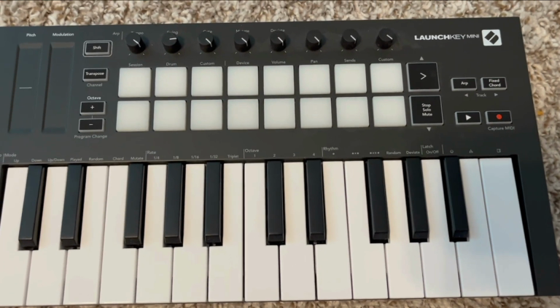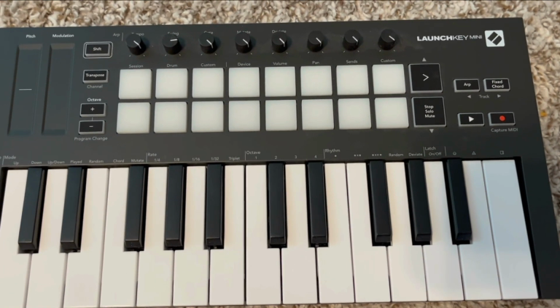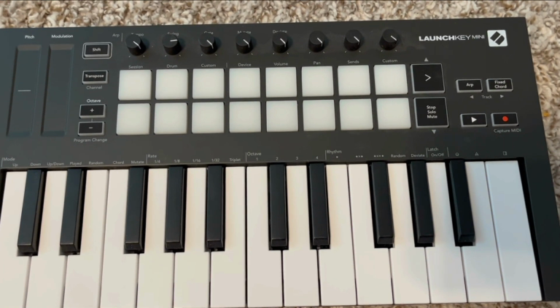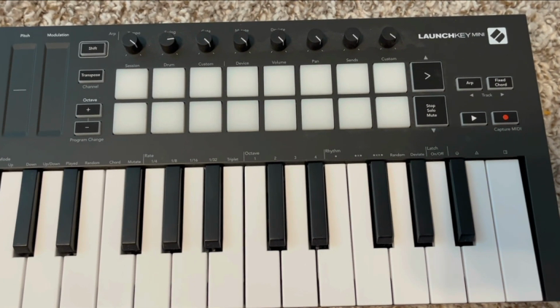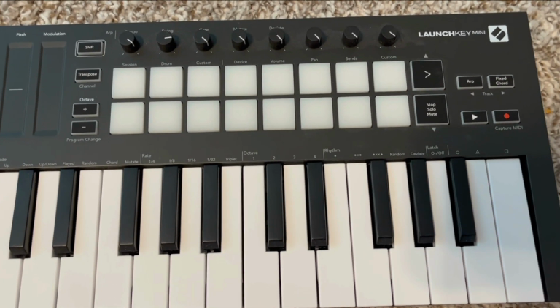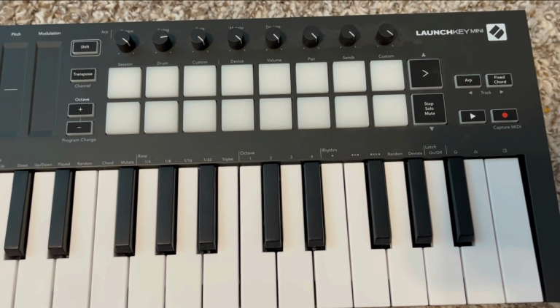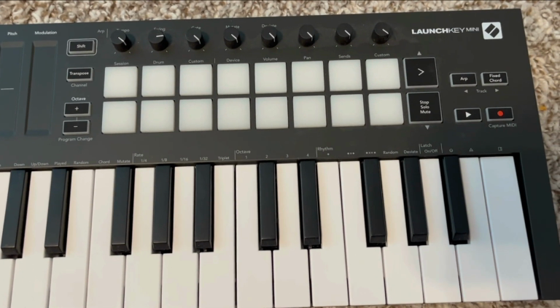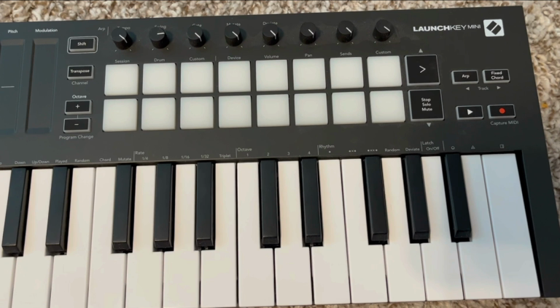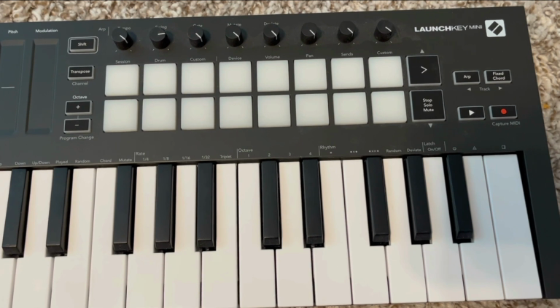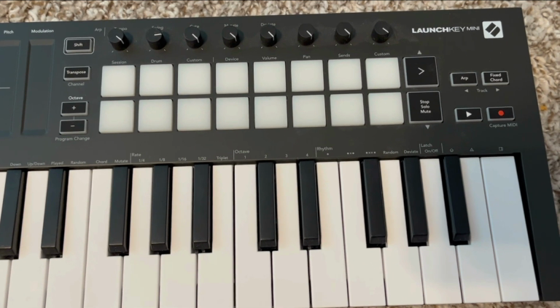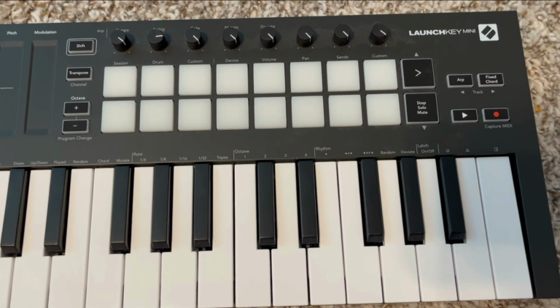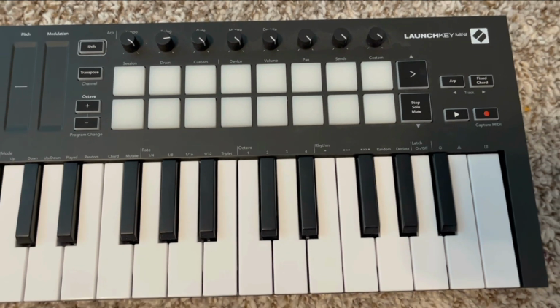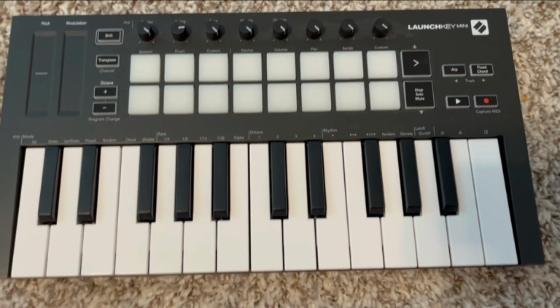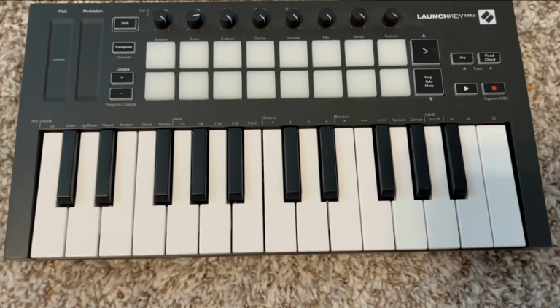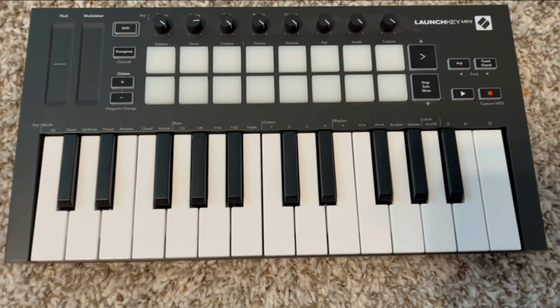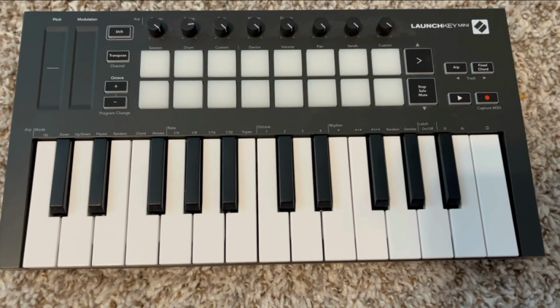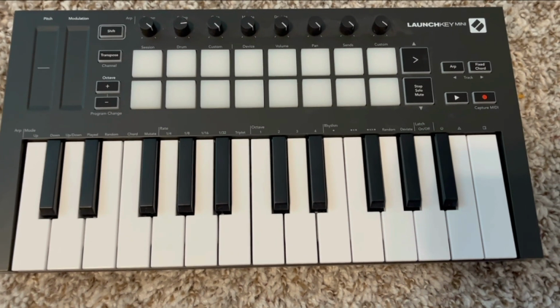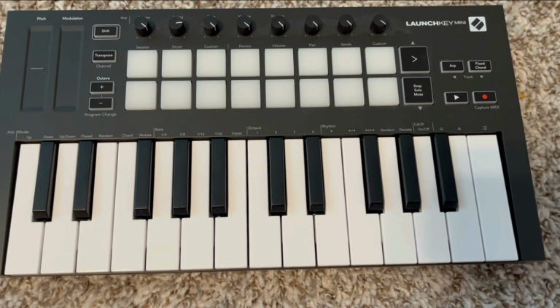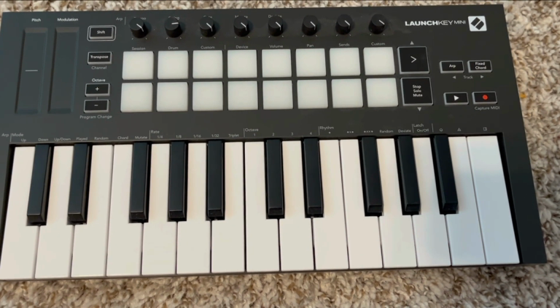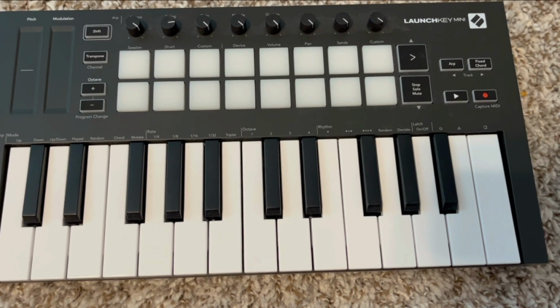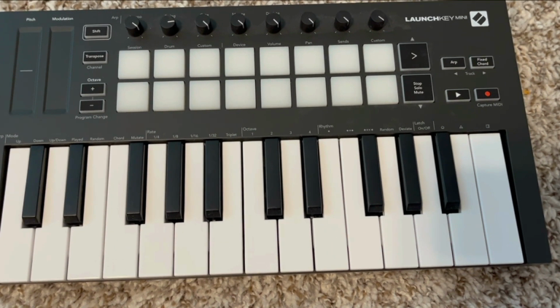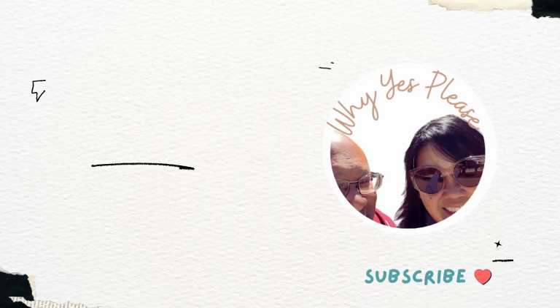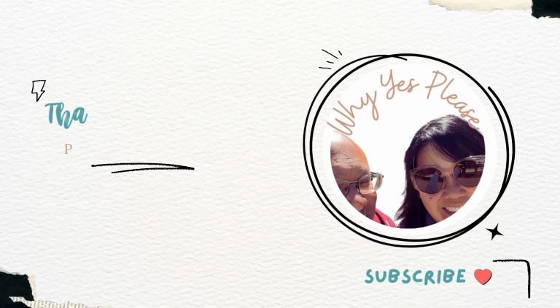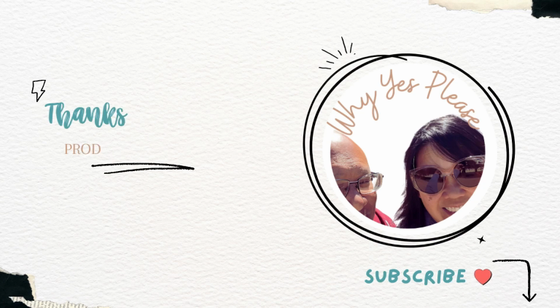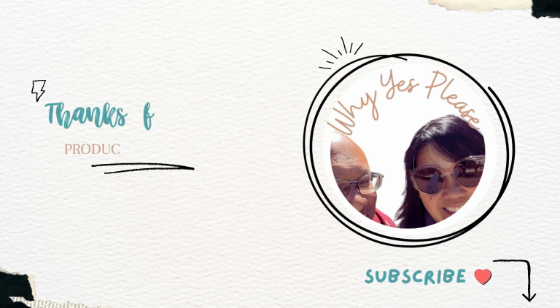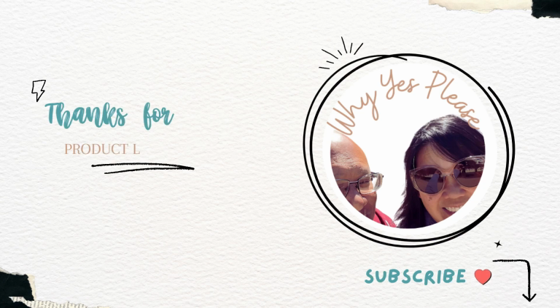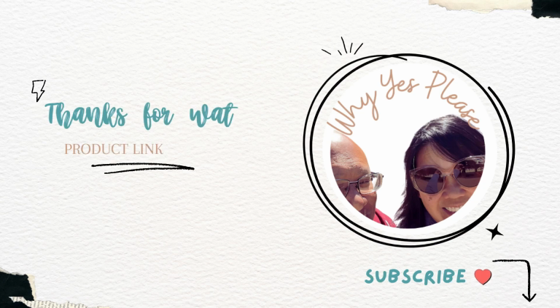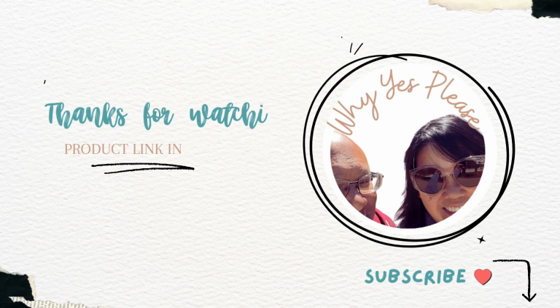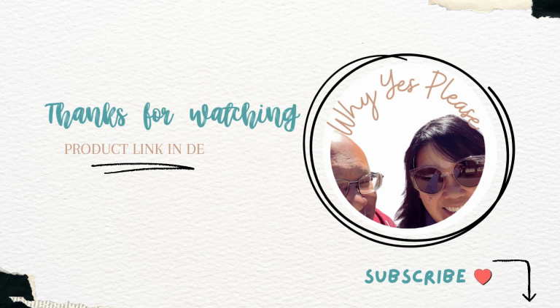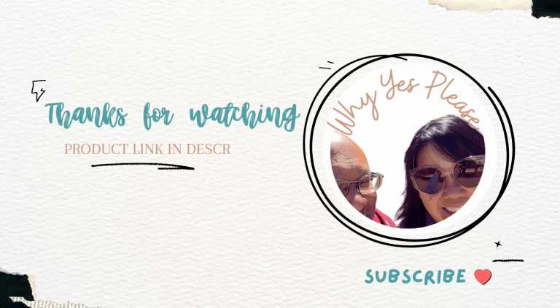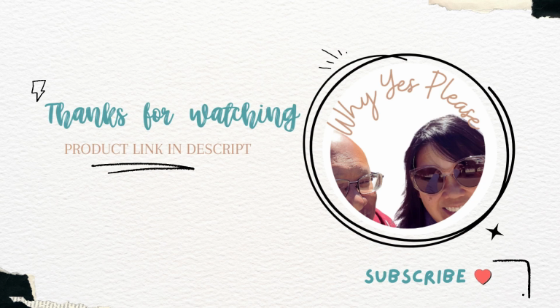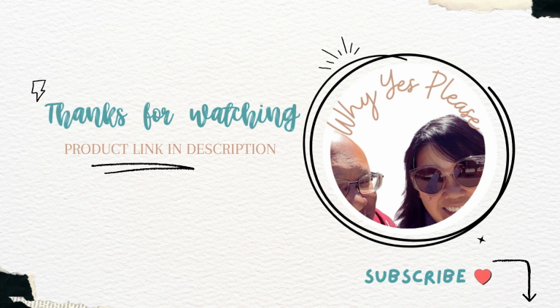But overall, this is a really nice piece of equipment. So highly recommend. Thanks for watching. Talk to you next time. And remember to subscribe.